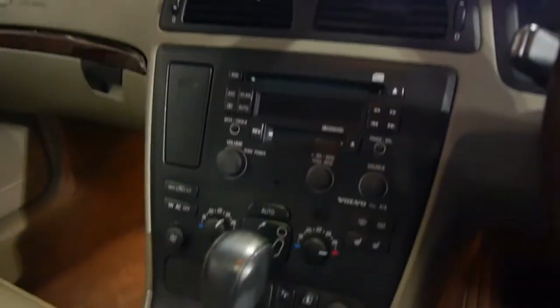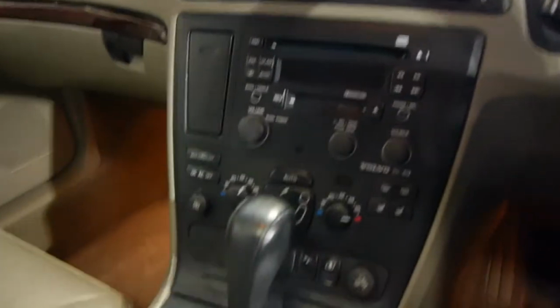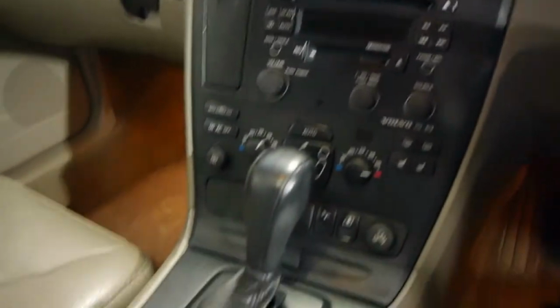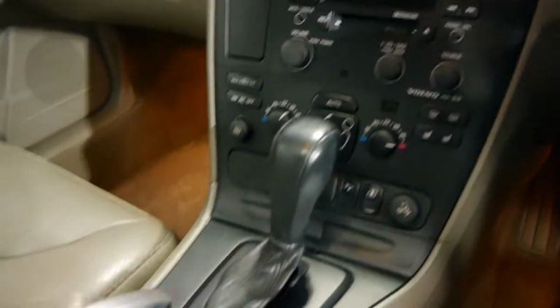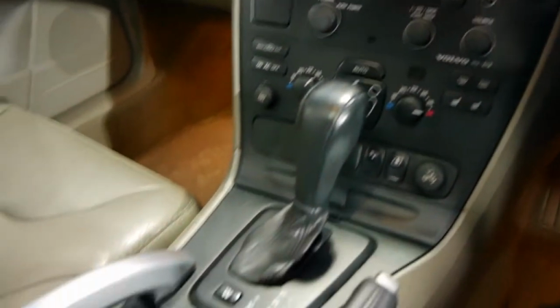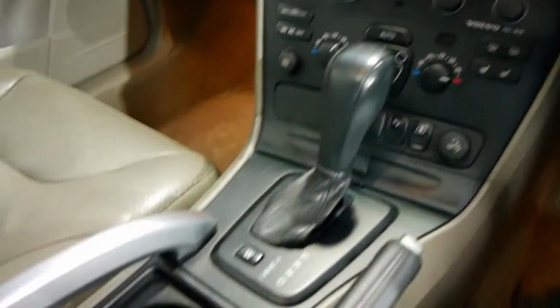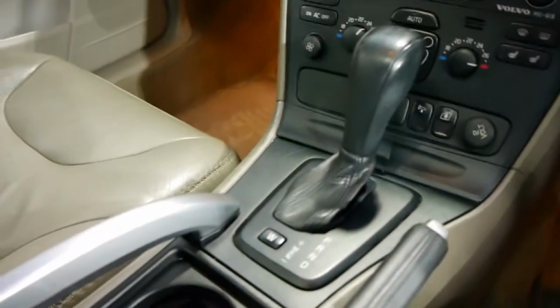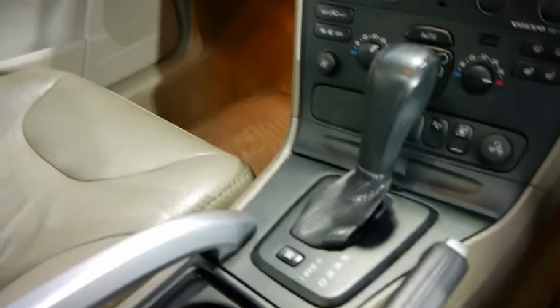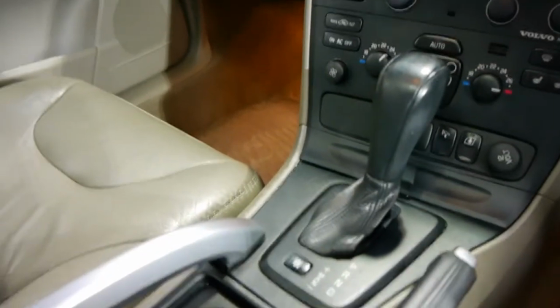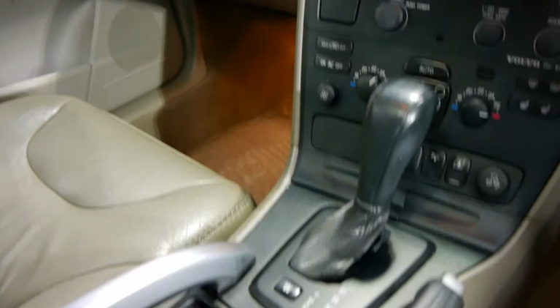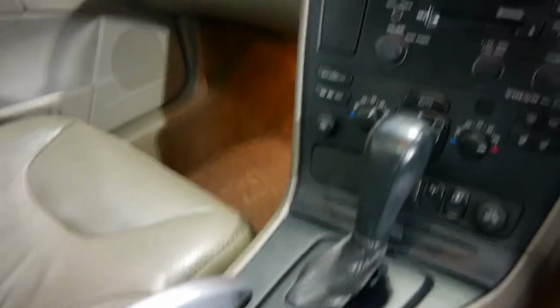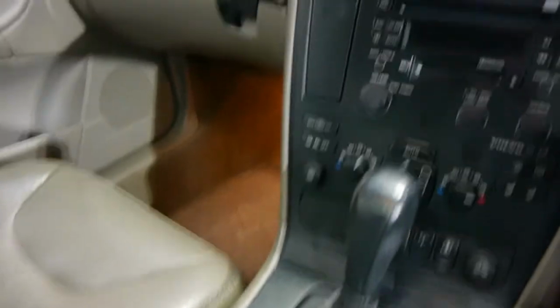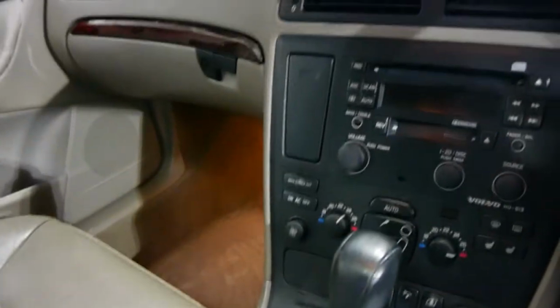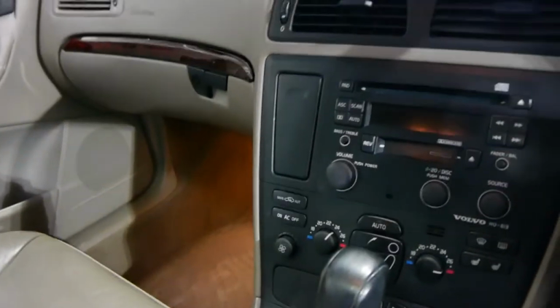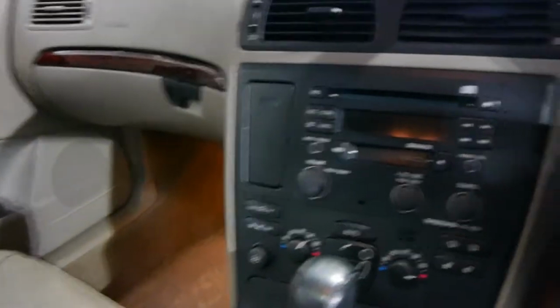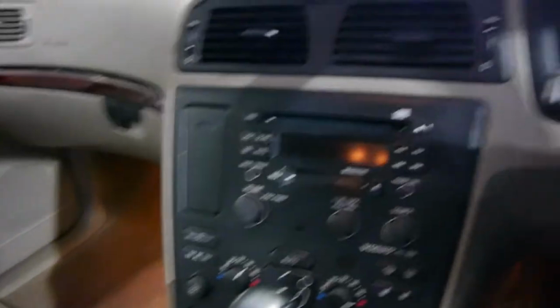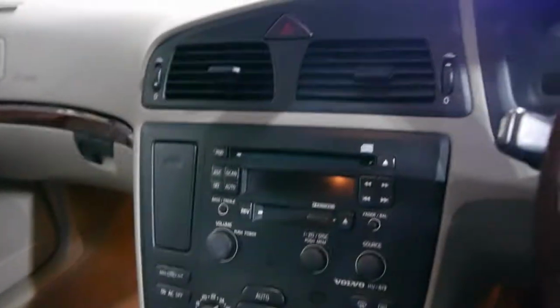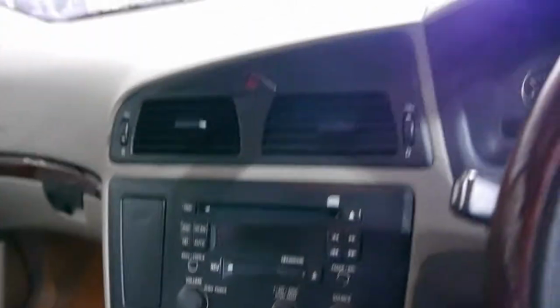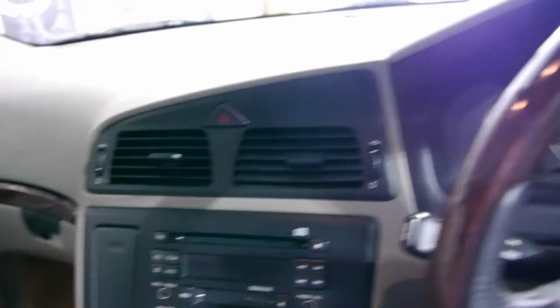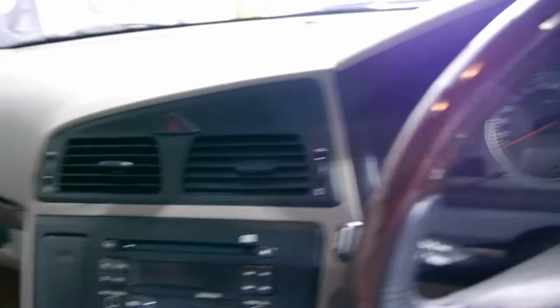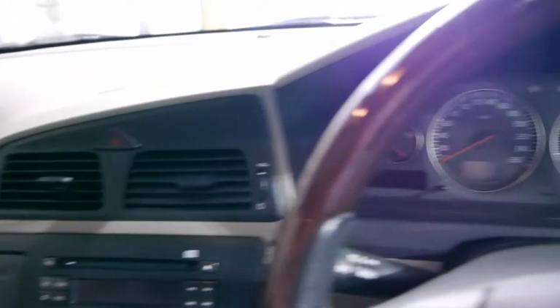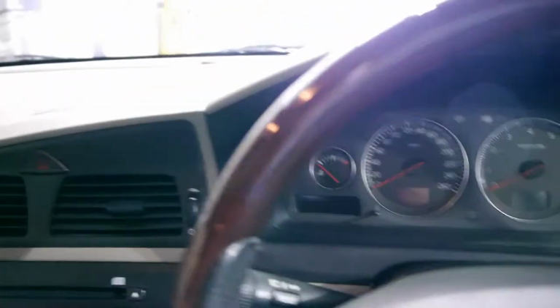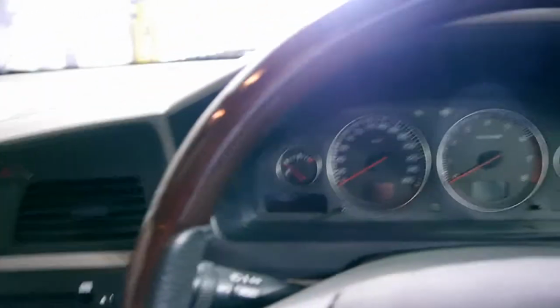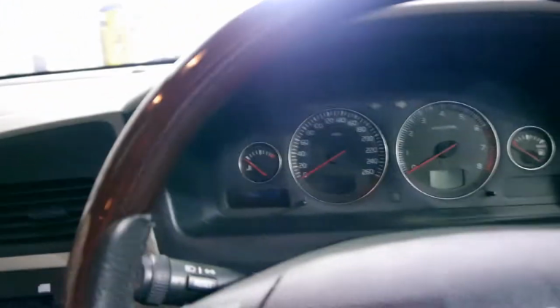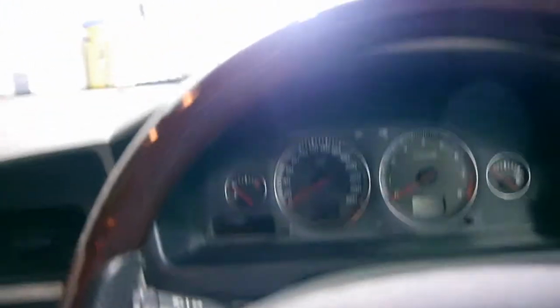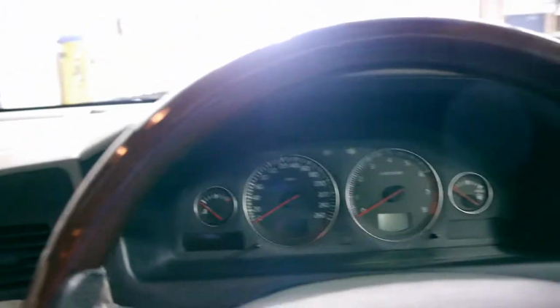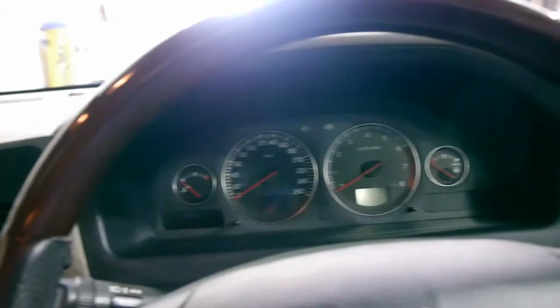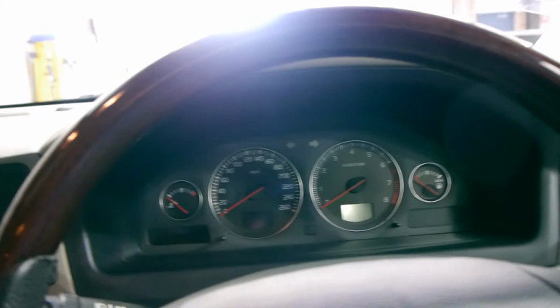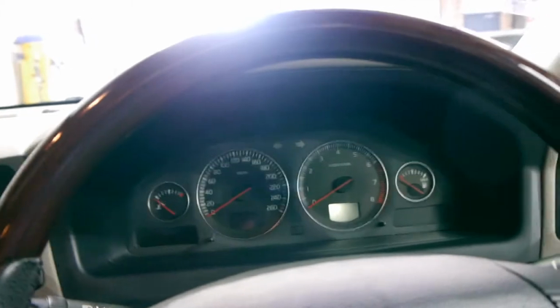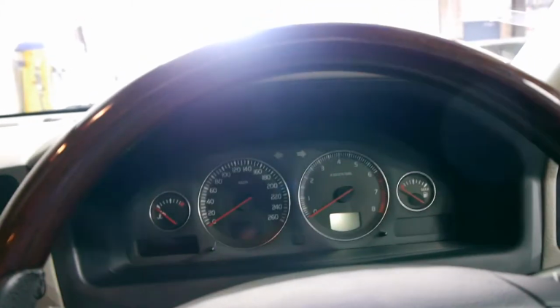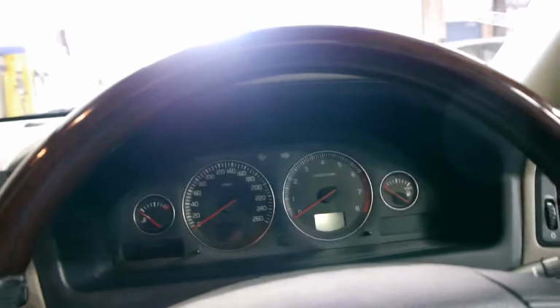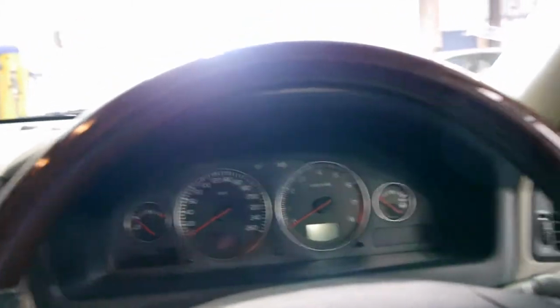It's got two remote keys and if you're looking for an XC70, we do think this is a particularly good car. It's also only travelled 97,000 Ks.